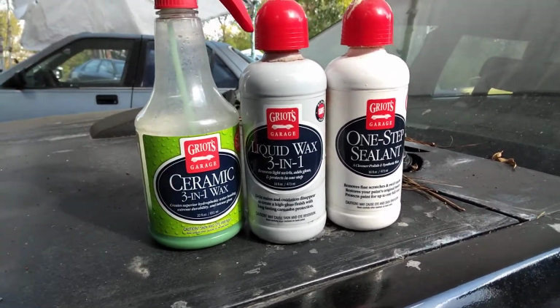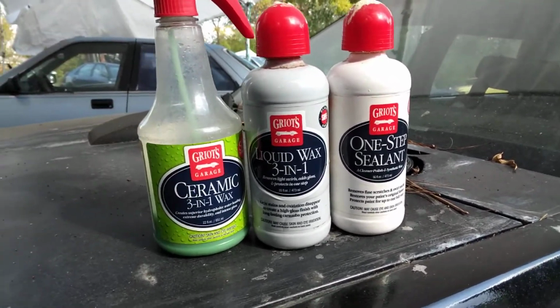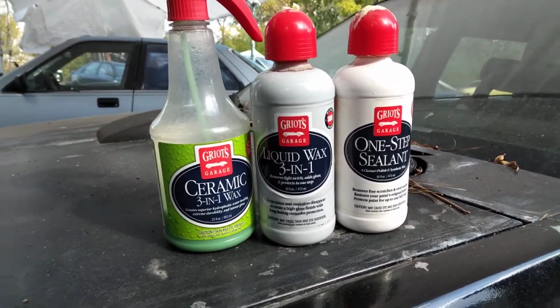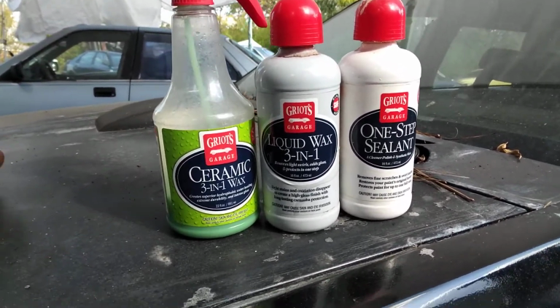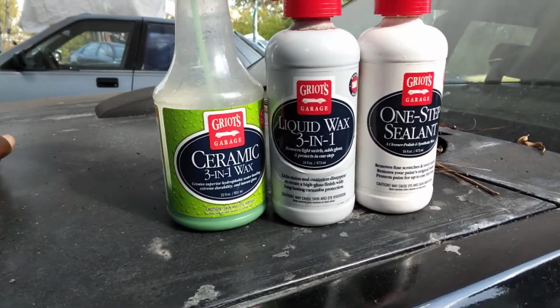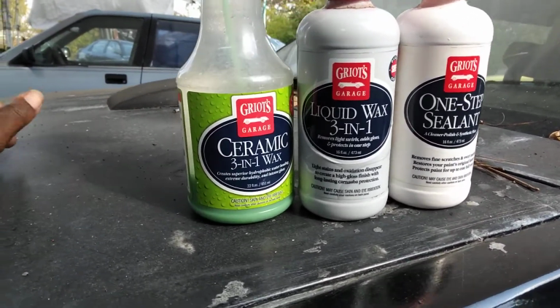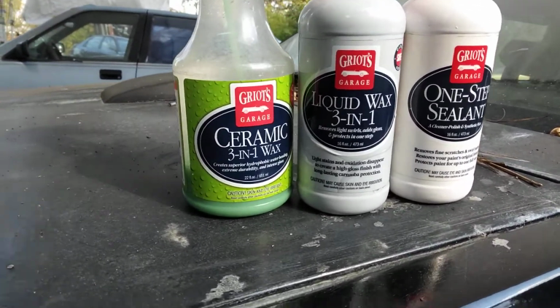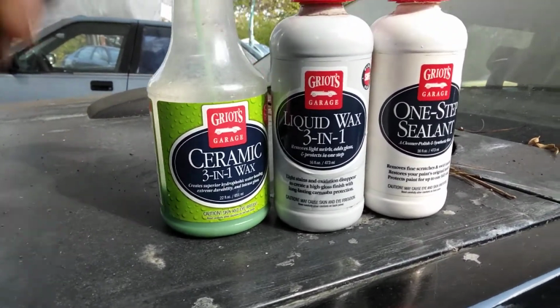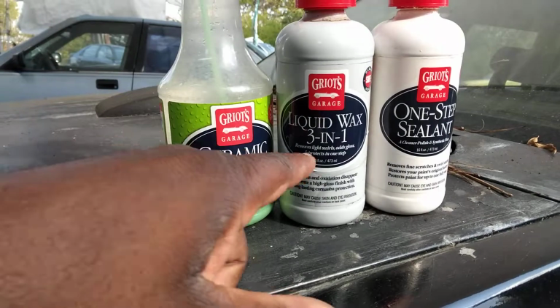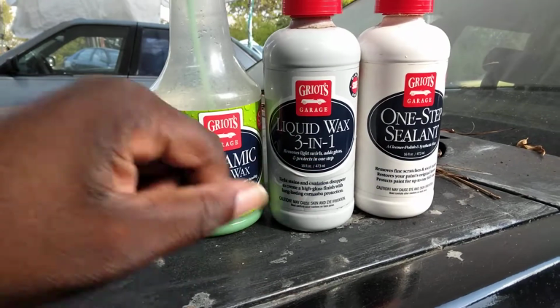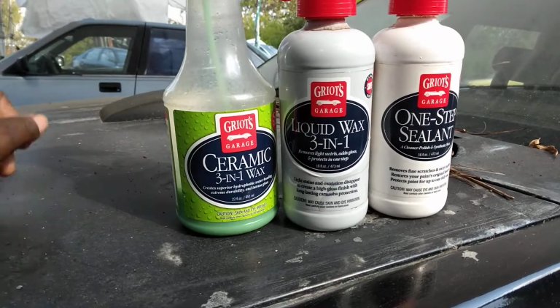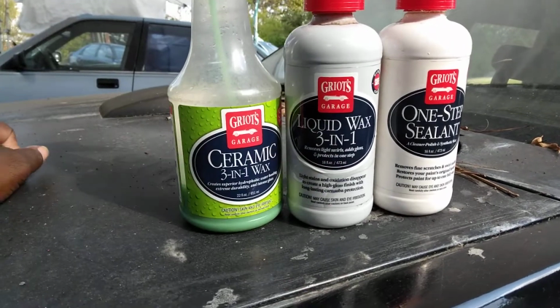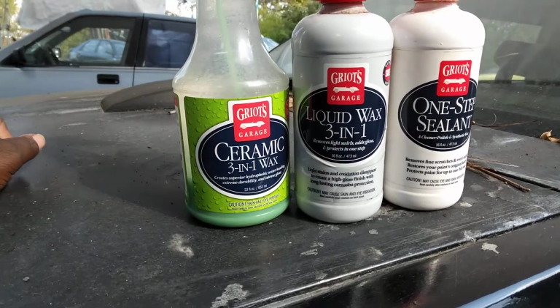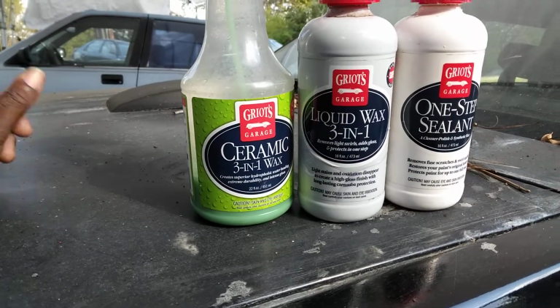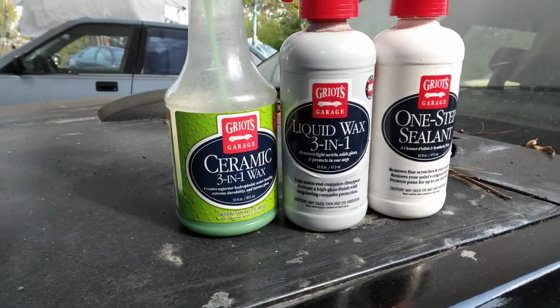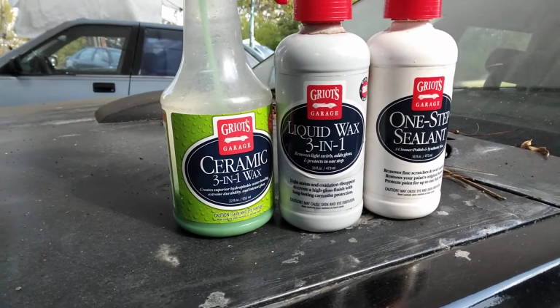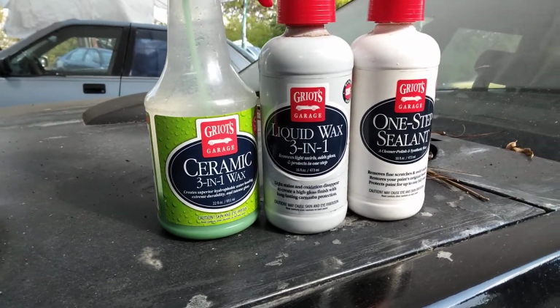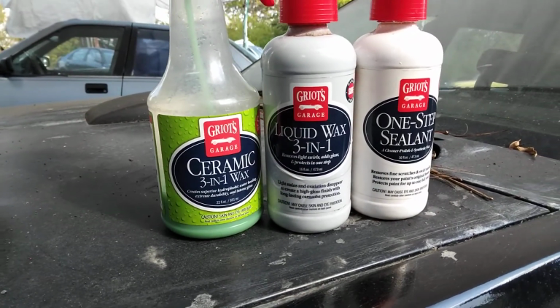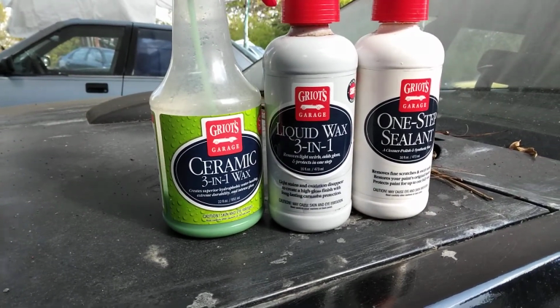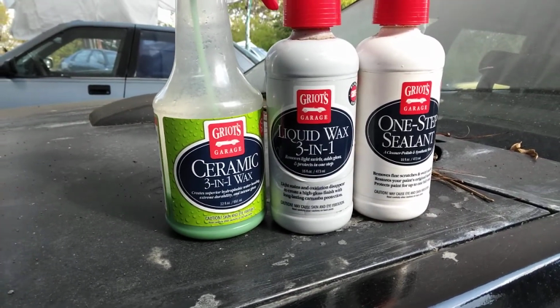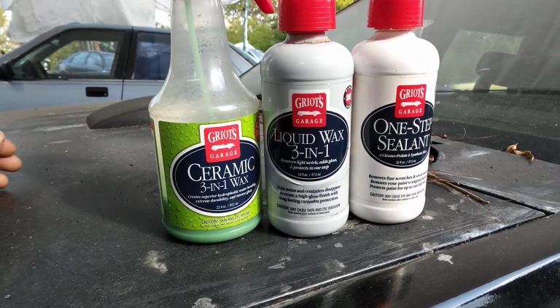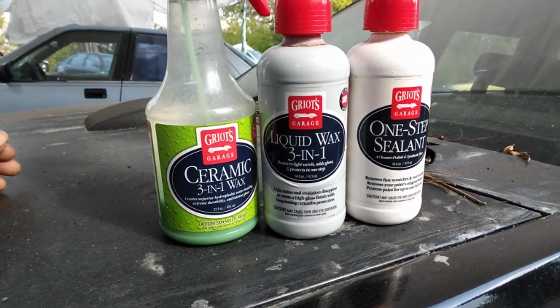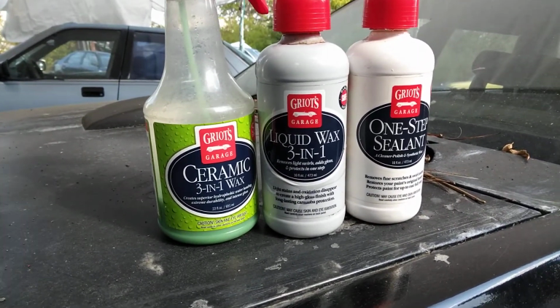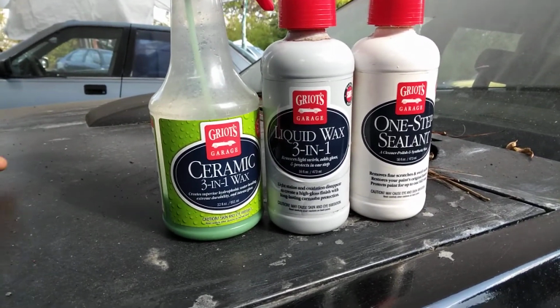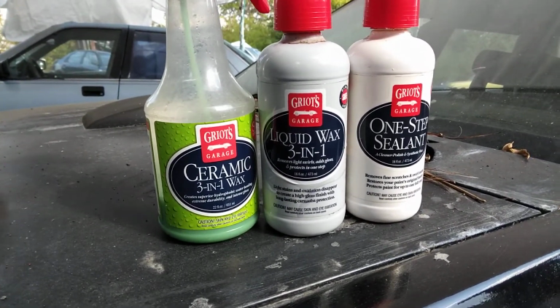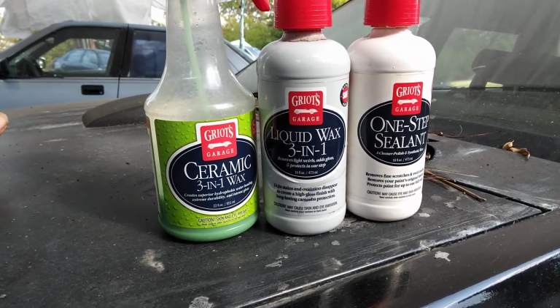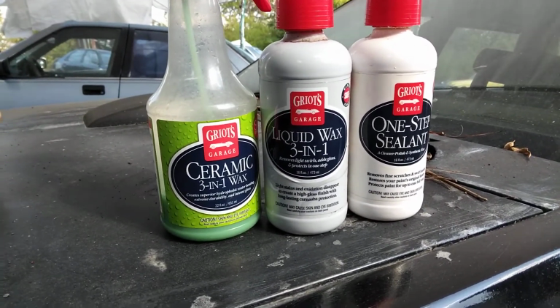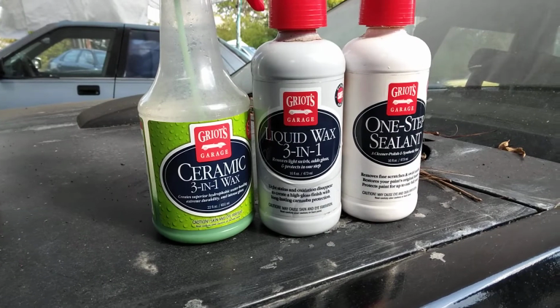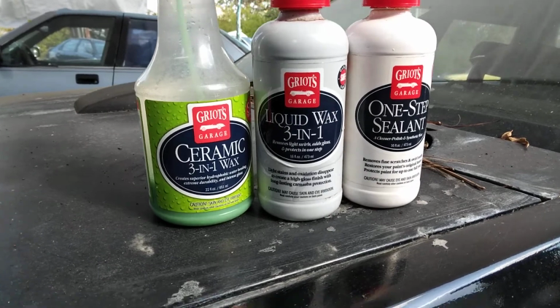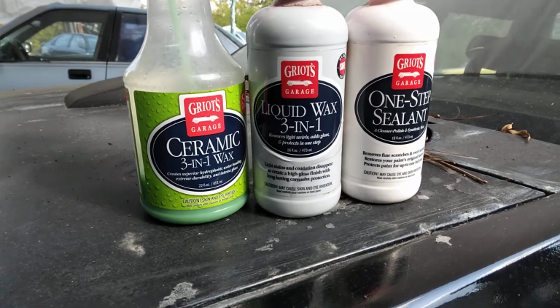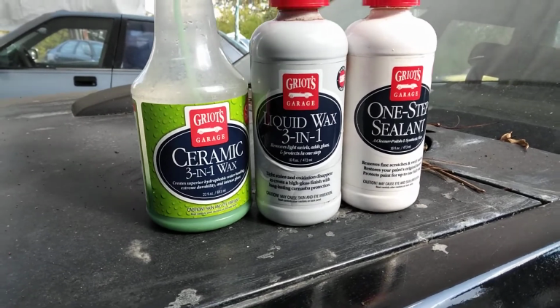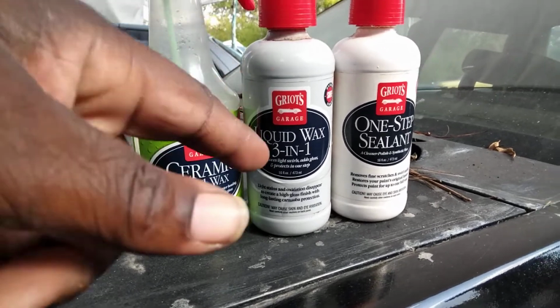The Grills Garage 3-in-1 Wax is a light stain and oxidation remover that creates a high-gloss finish with long-lasting carnauba protection.